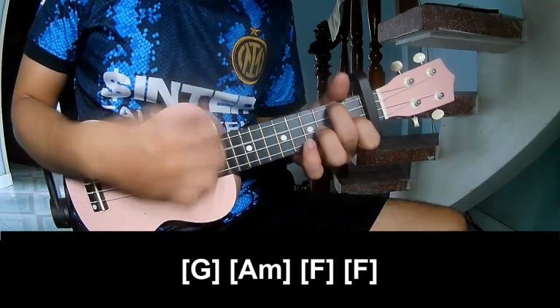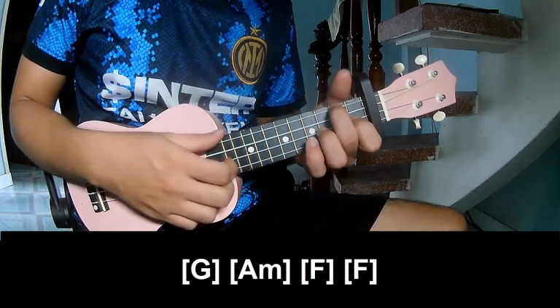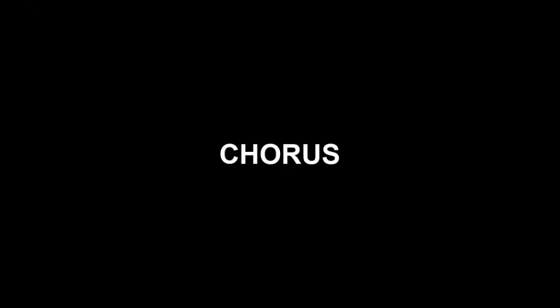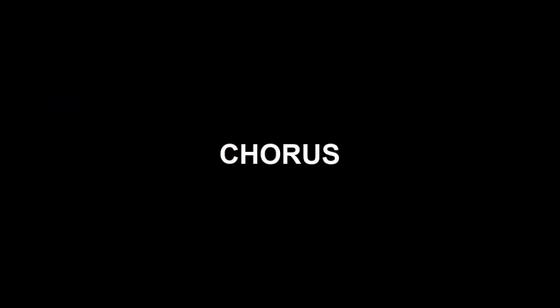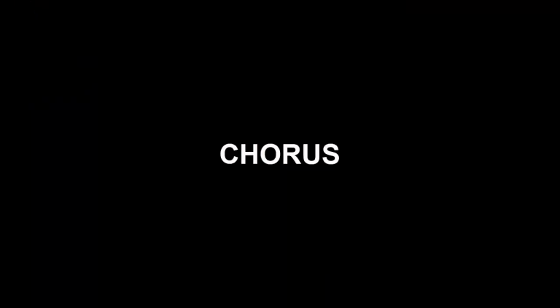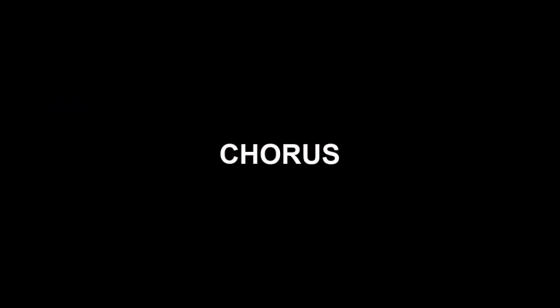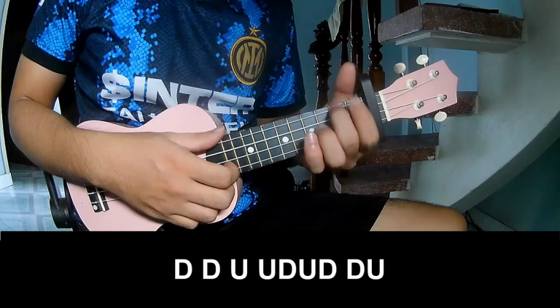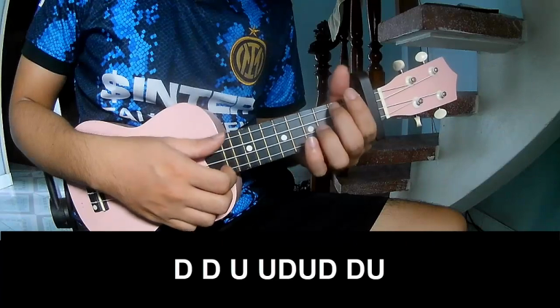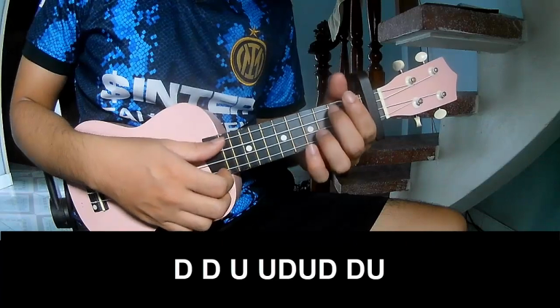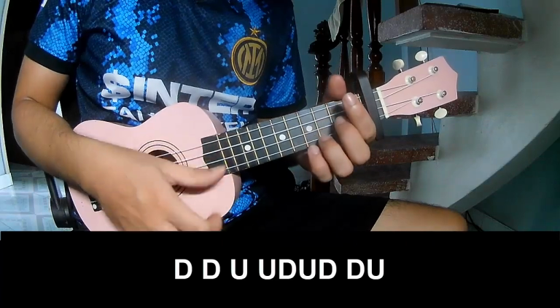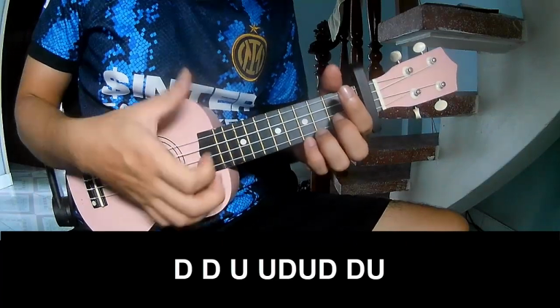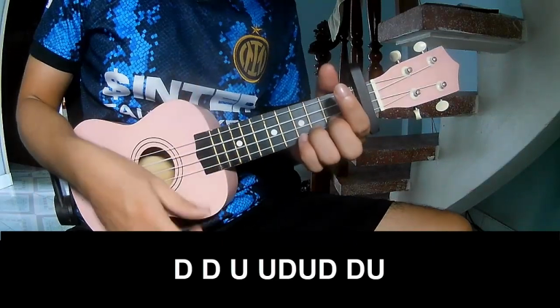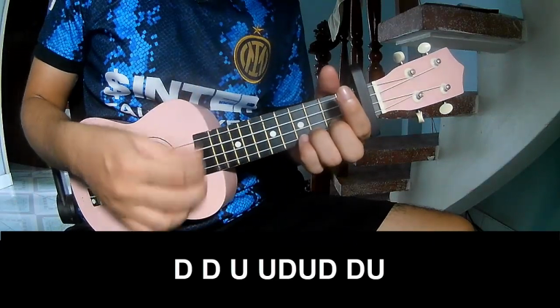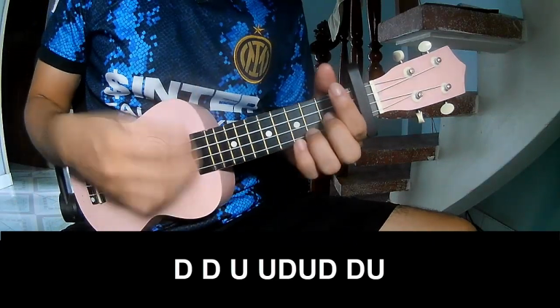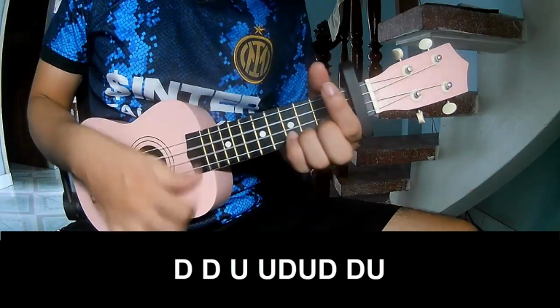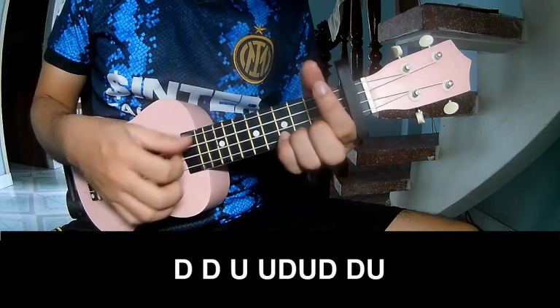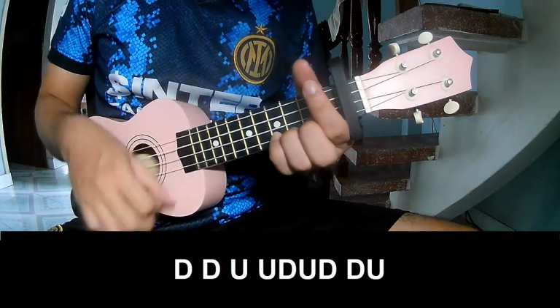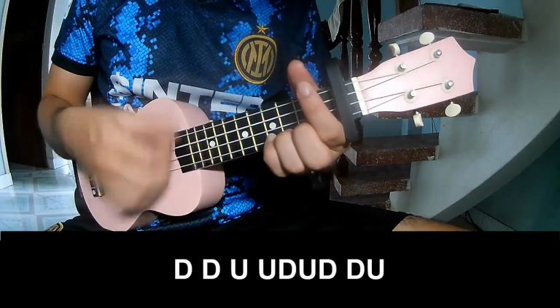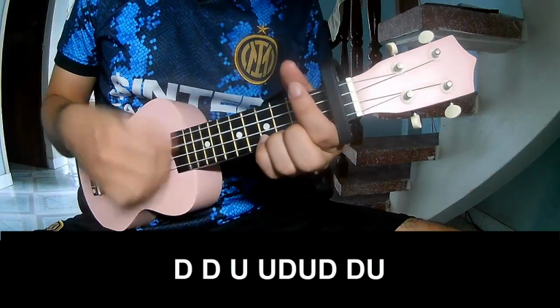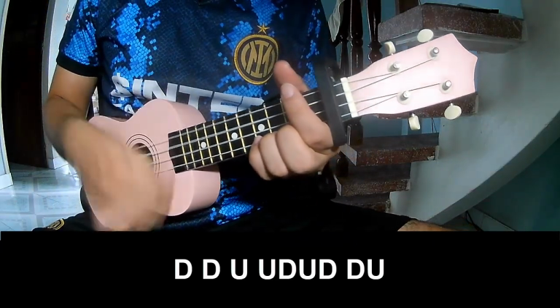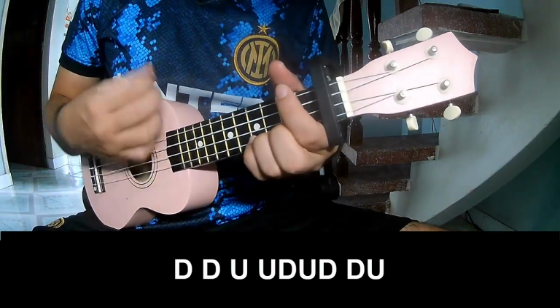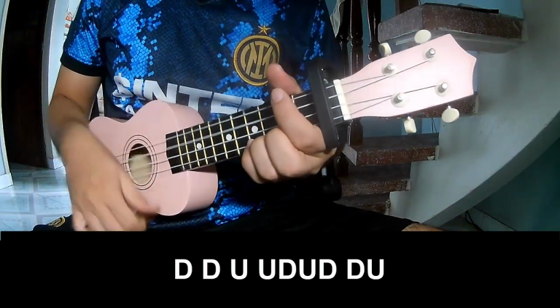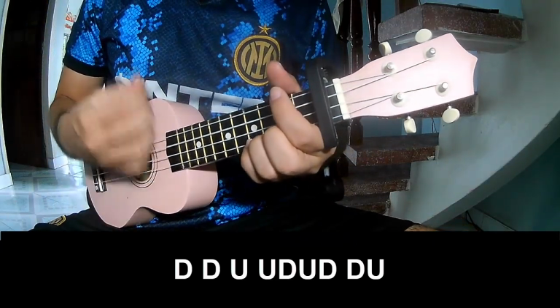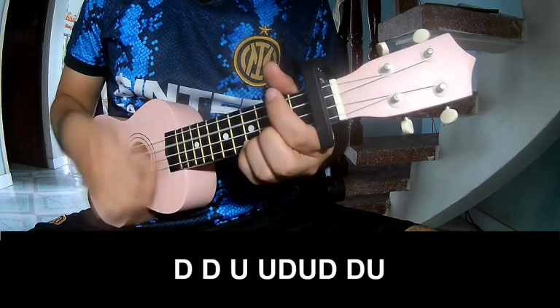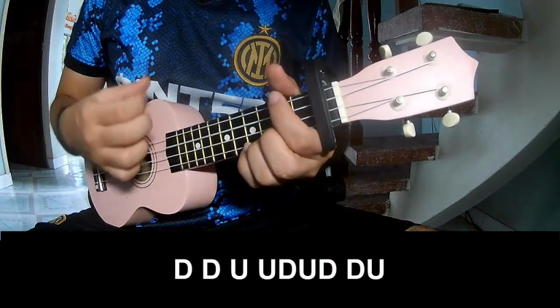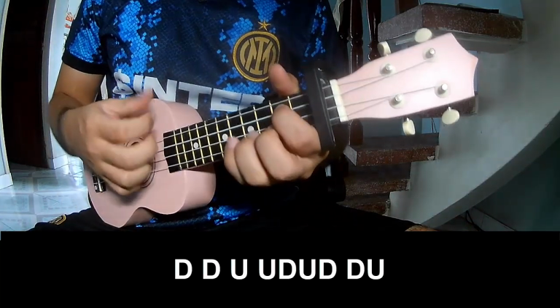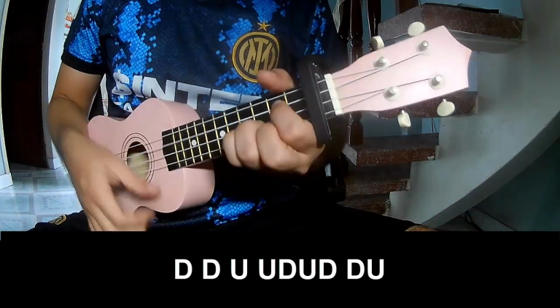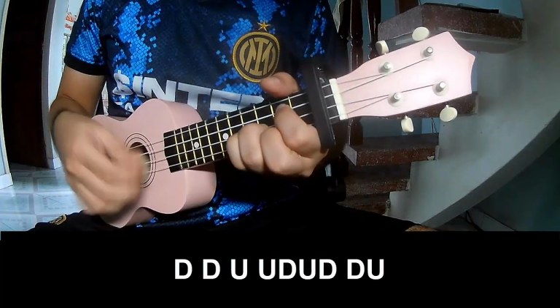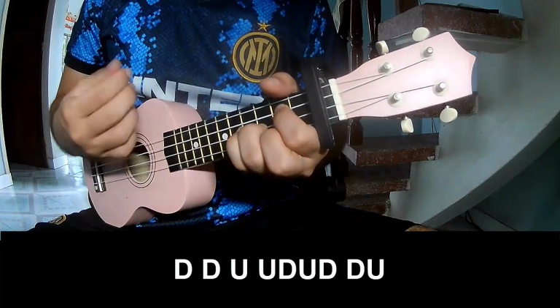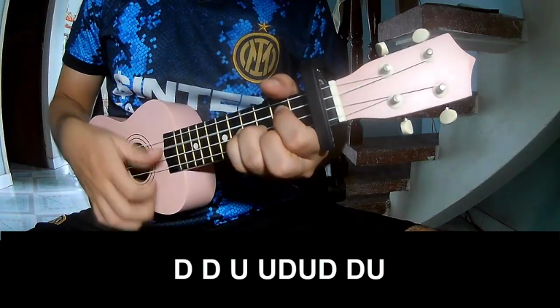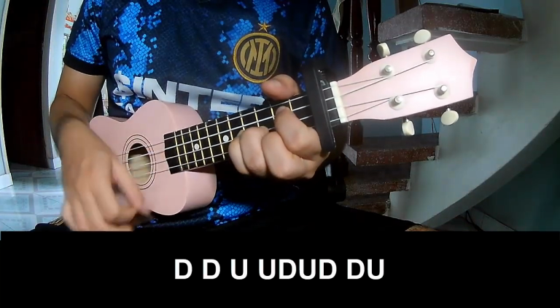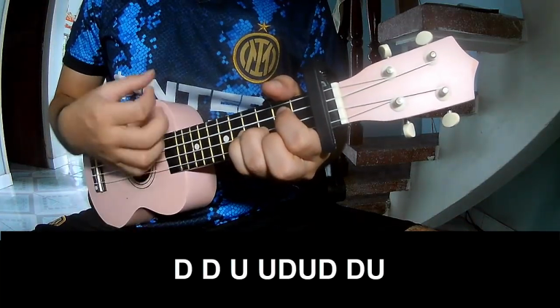The next separate chord strumming pattern is: down, down, up, down, tower, down, tower, up, down, tower, up.